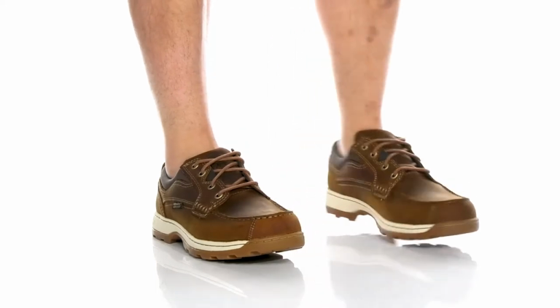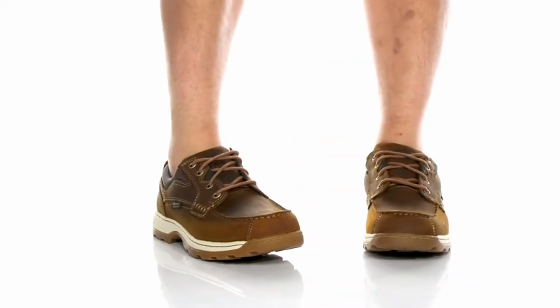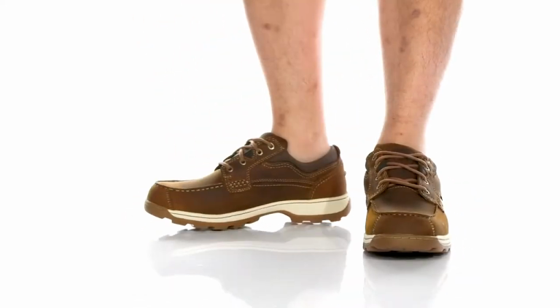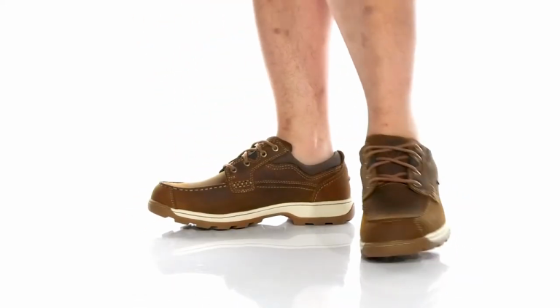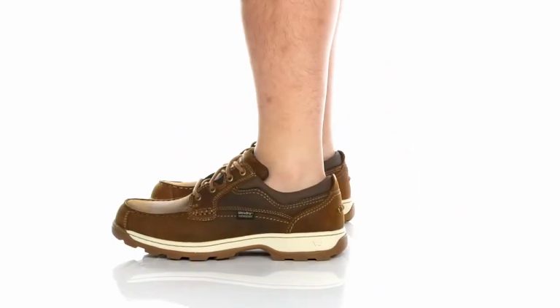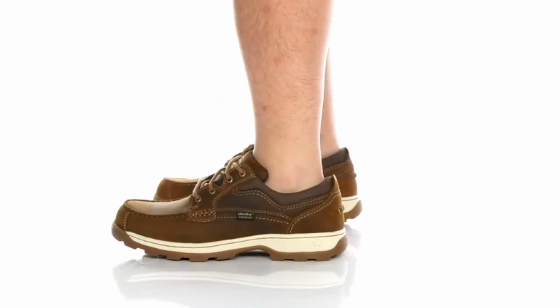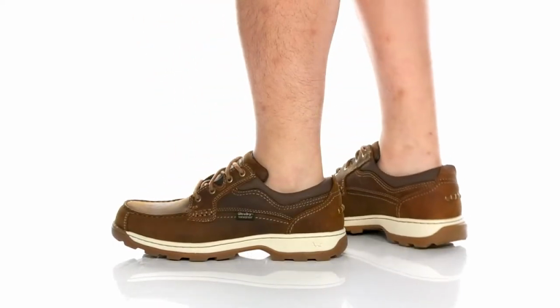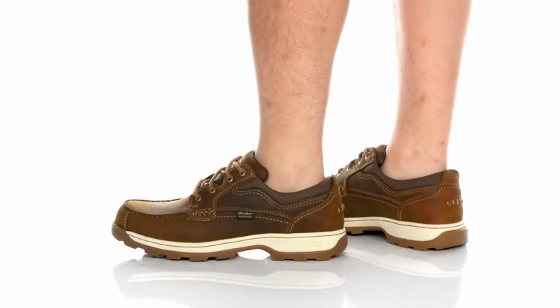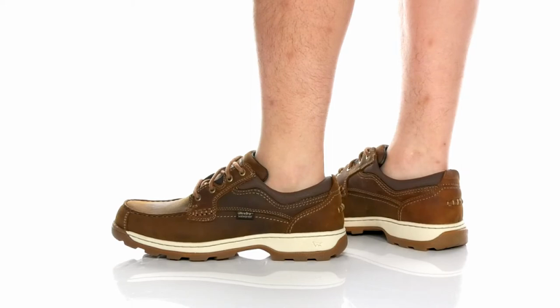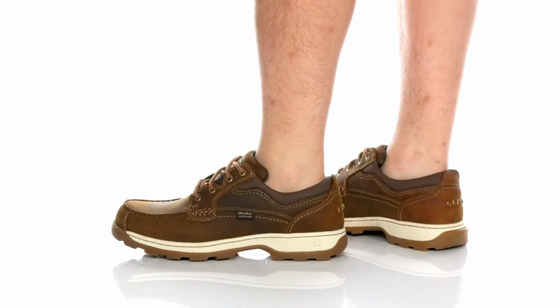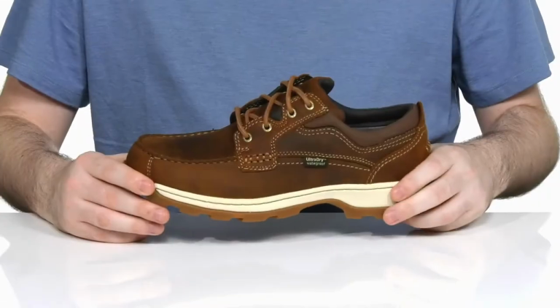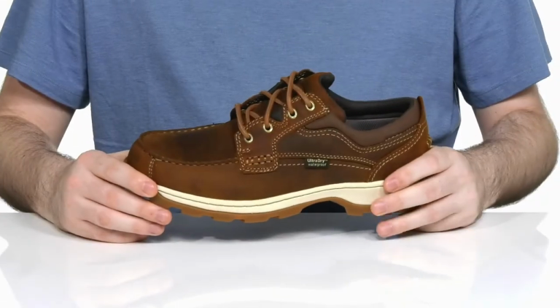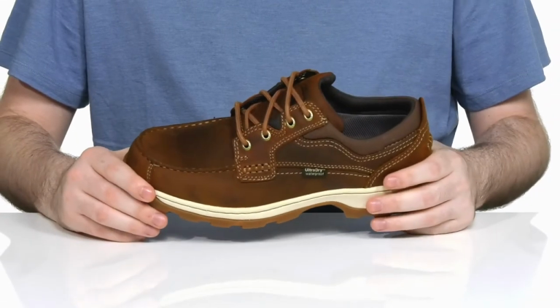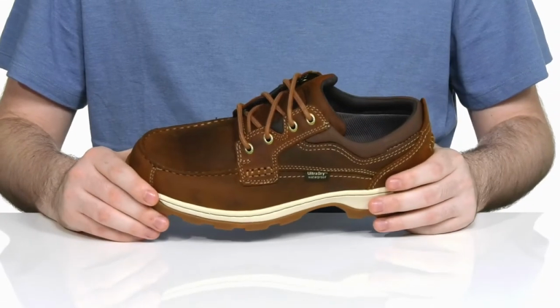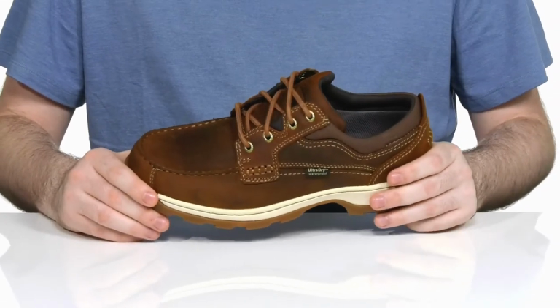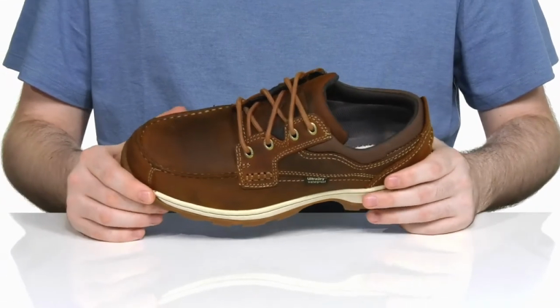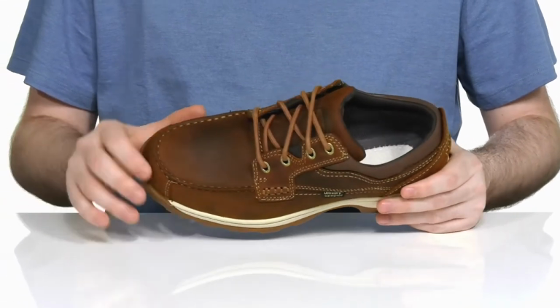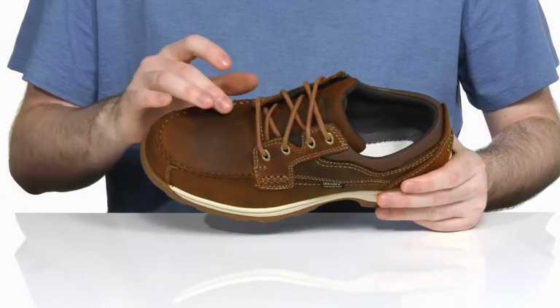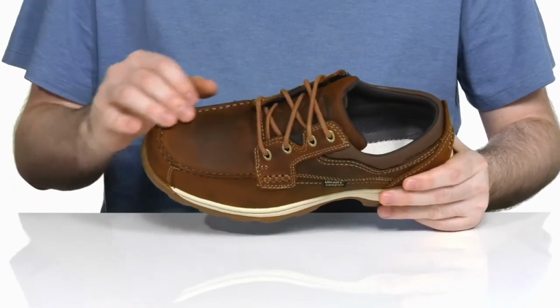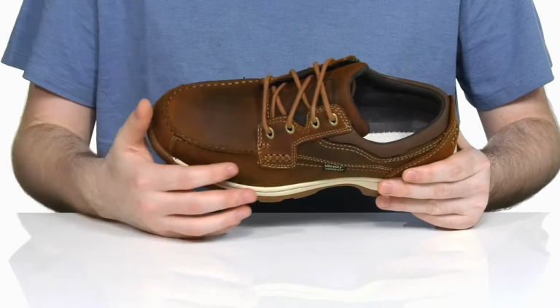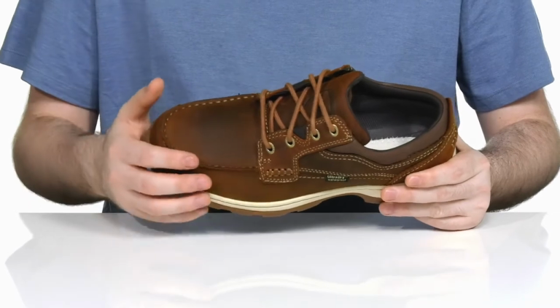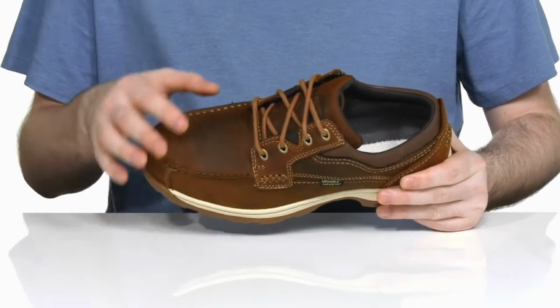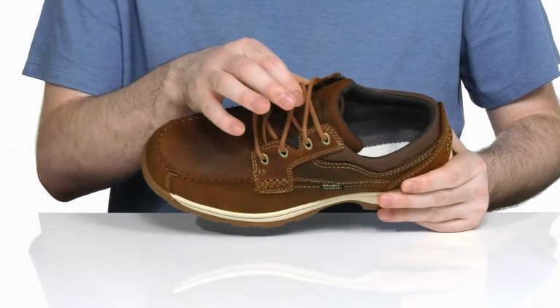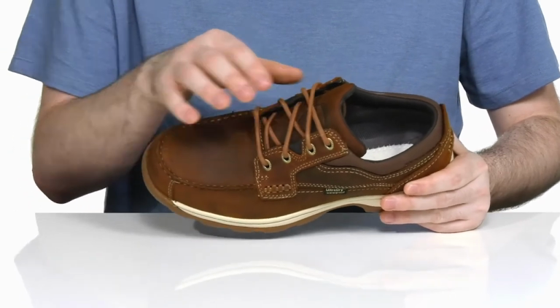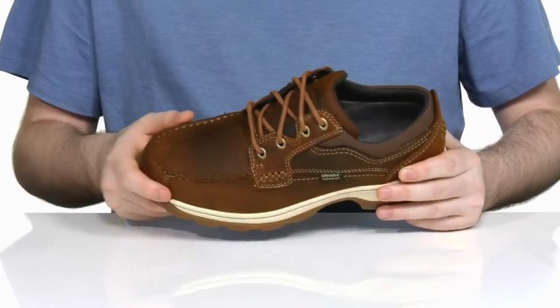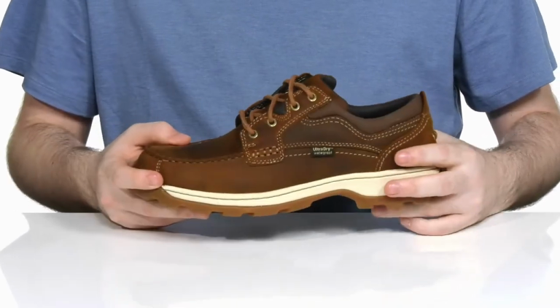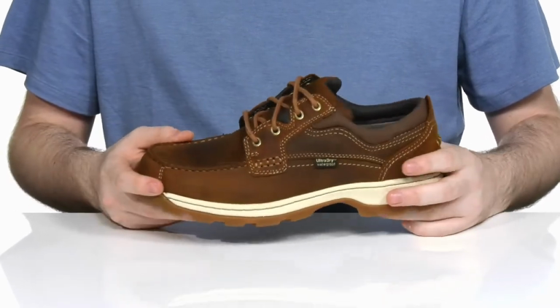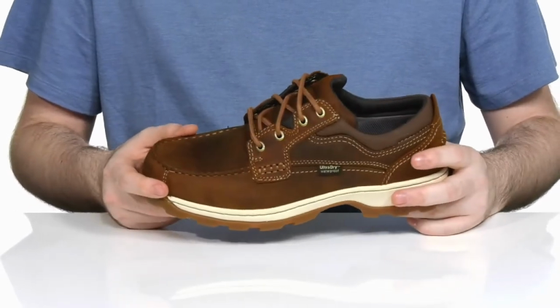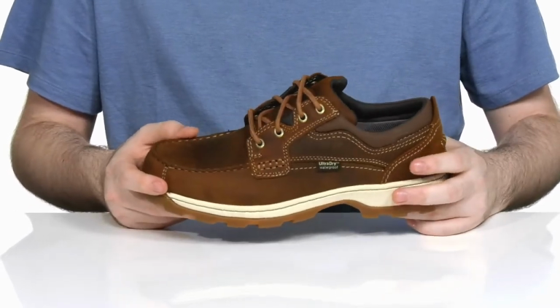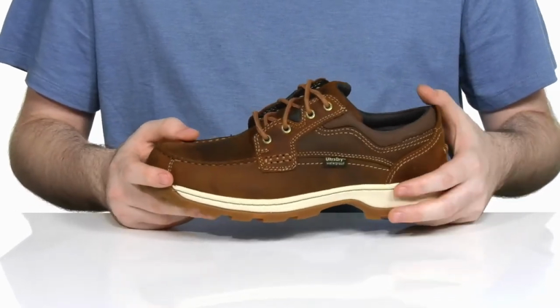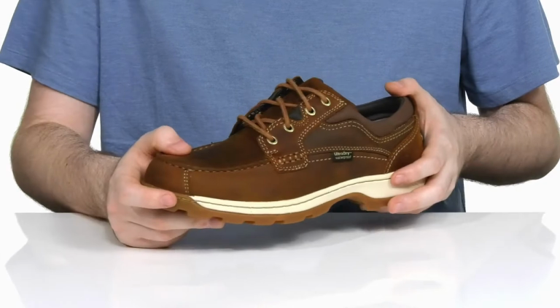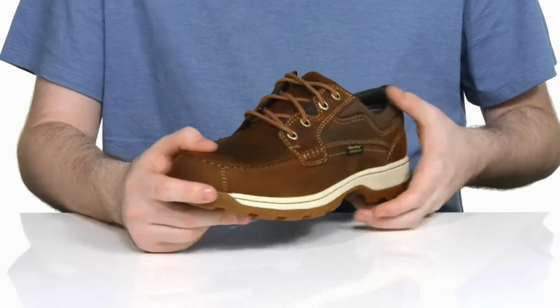Stay comfortable and dry in this durable boot from Irish Setter. This silhouette has the ultra dry waterproof leather upper. It's got mock toe stitch detailing and a gusseted tongue to keep you feeling dry and debris-free. It's very stylish.